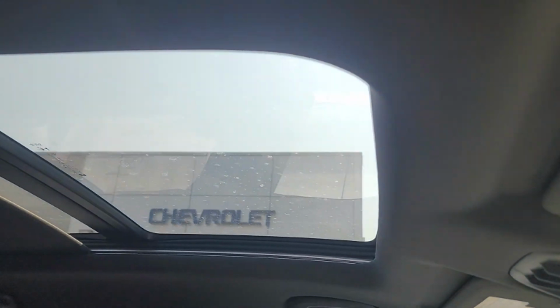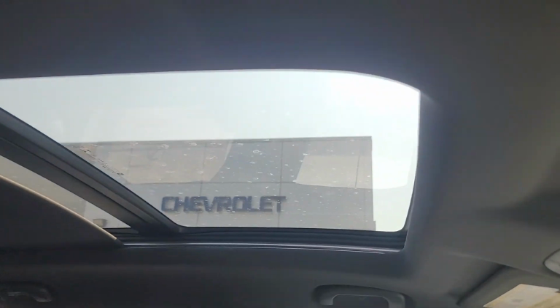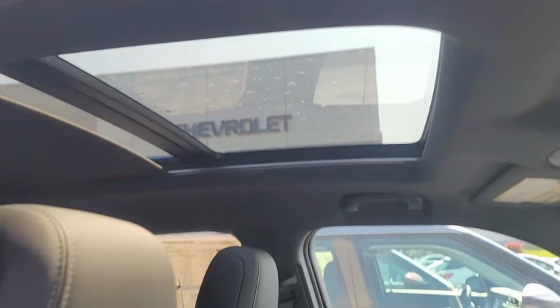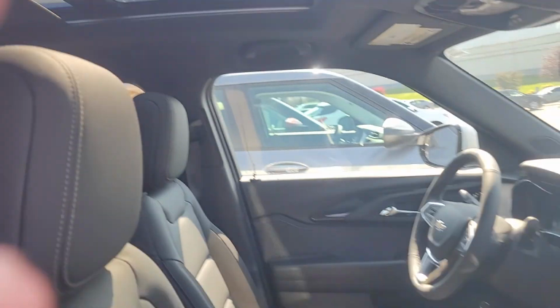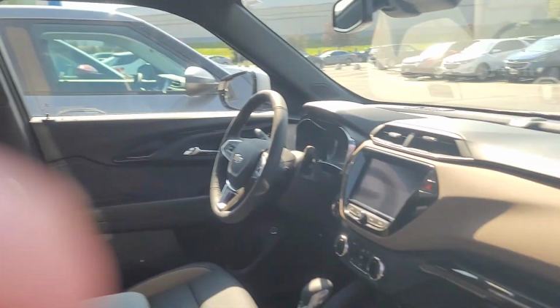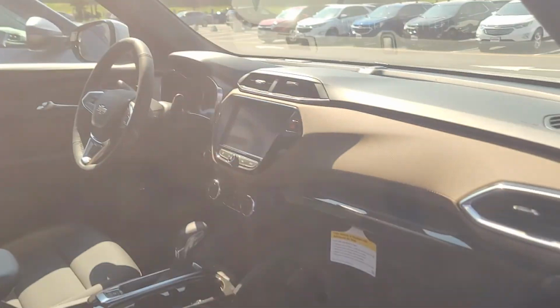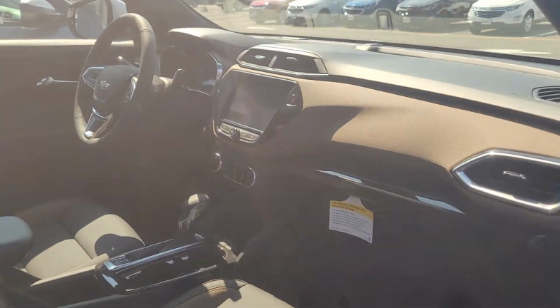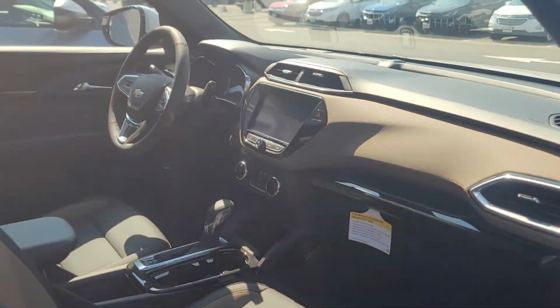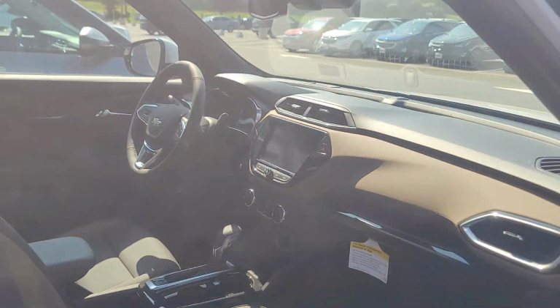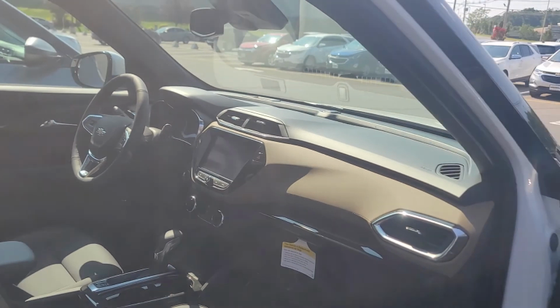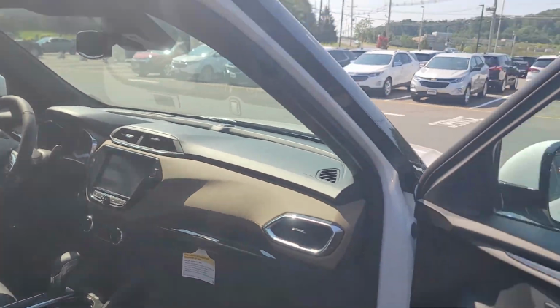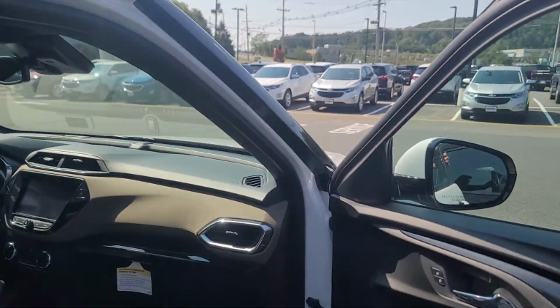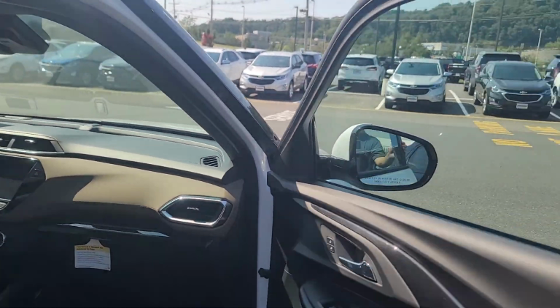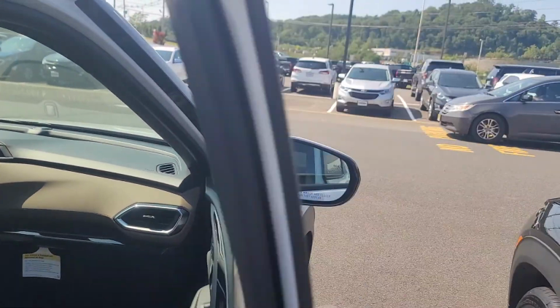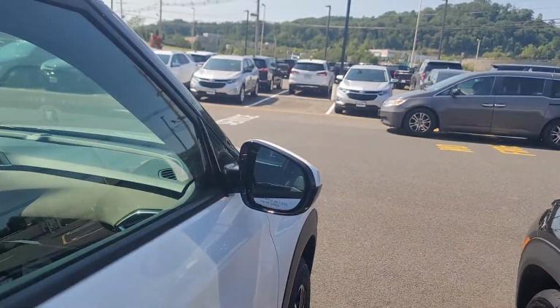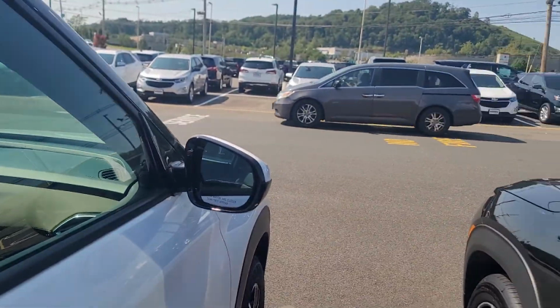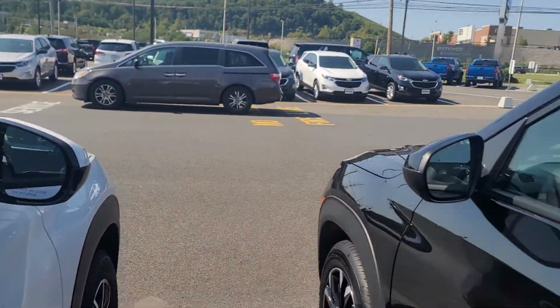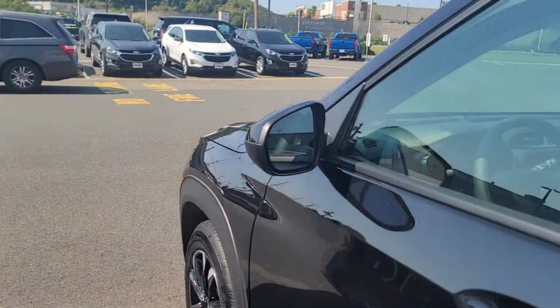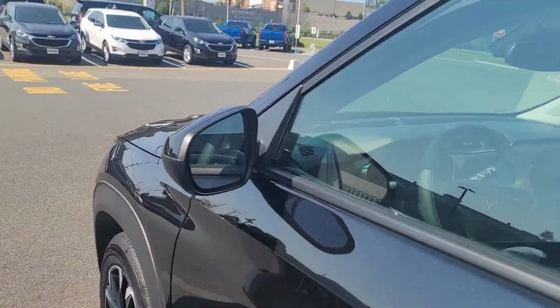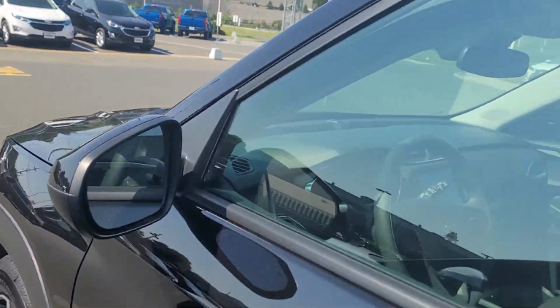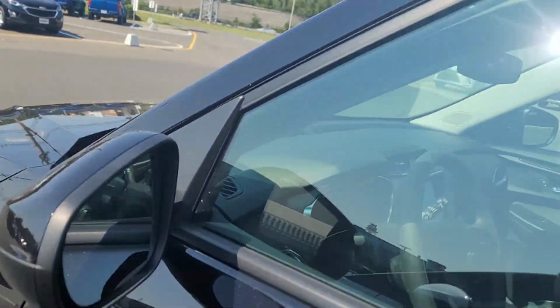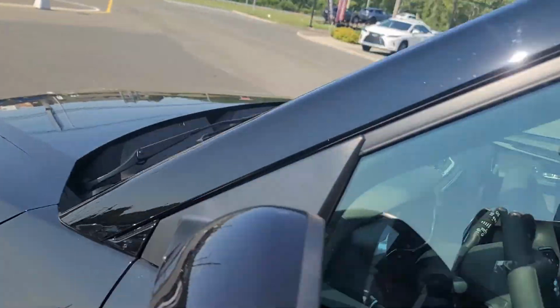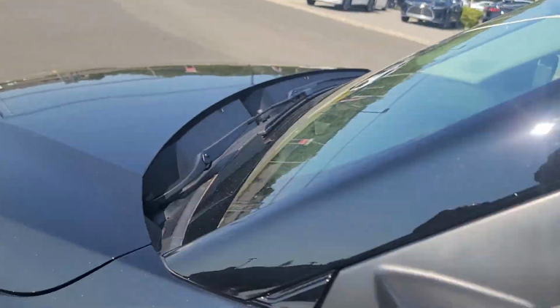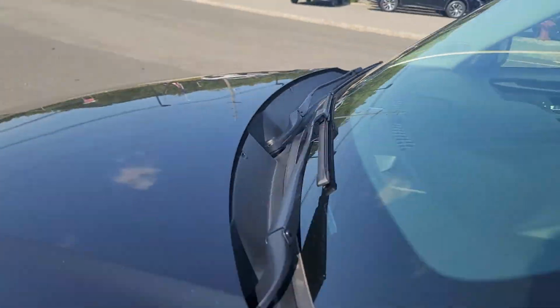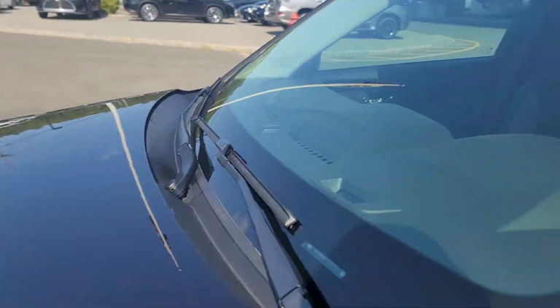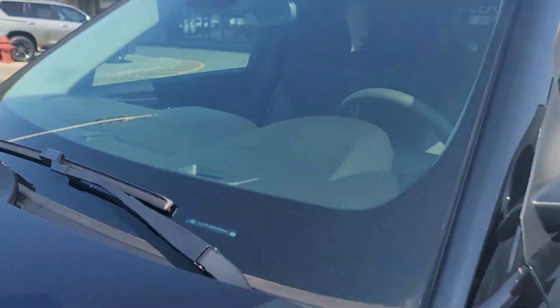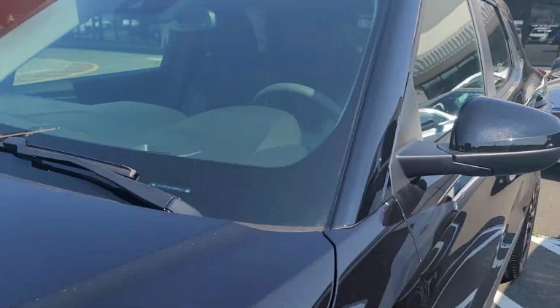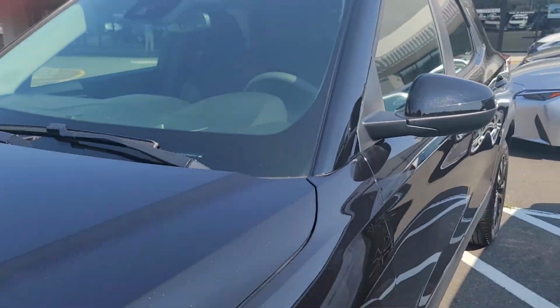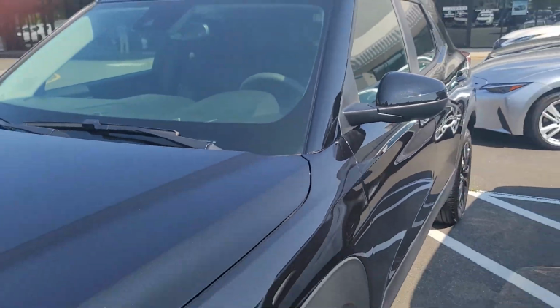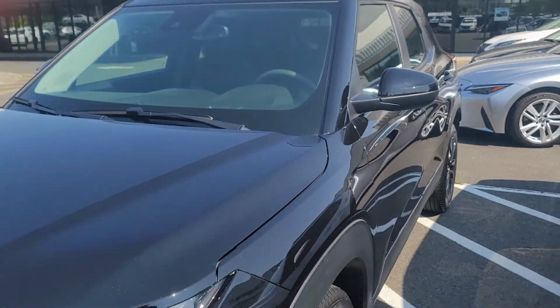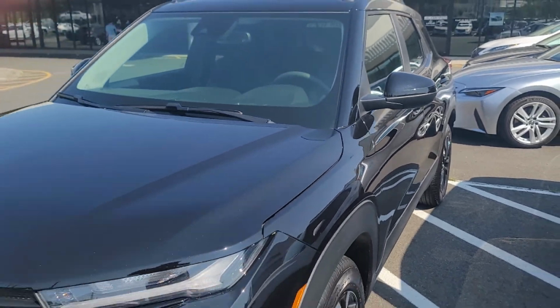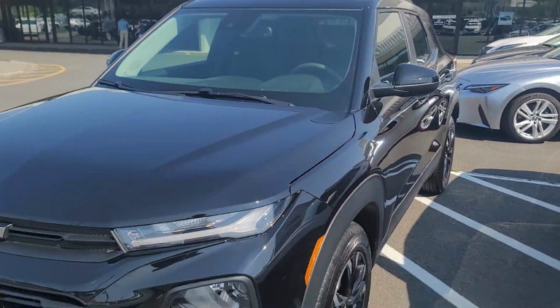A panoramic sunroof, heated seats, blind spot detection. And then this is that black LT I informed you about.